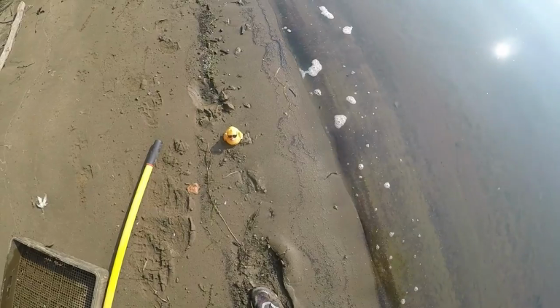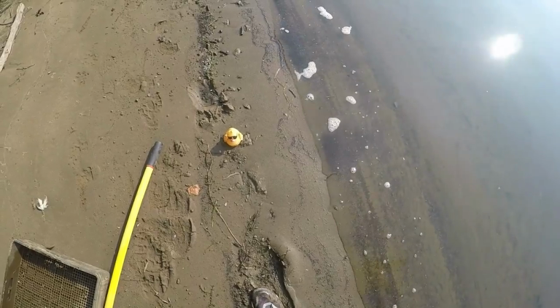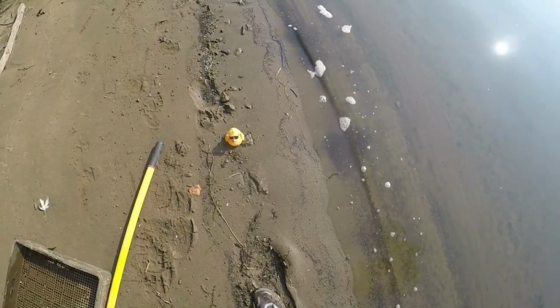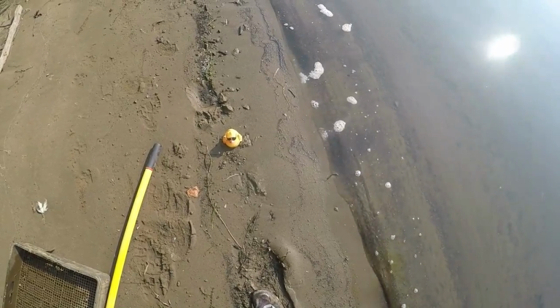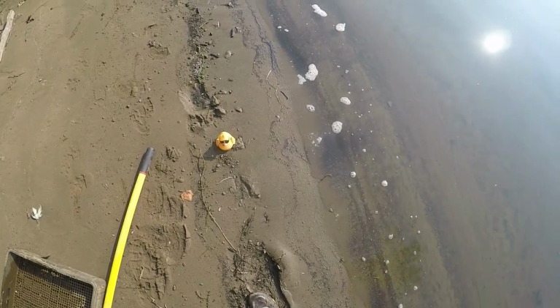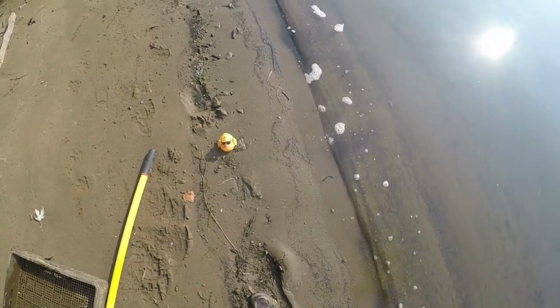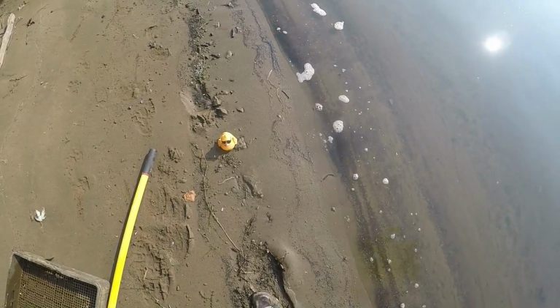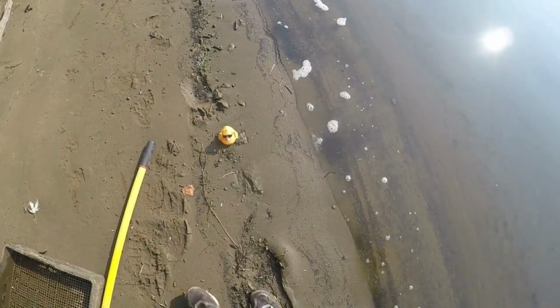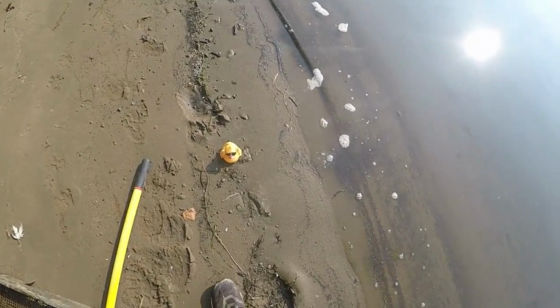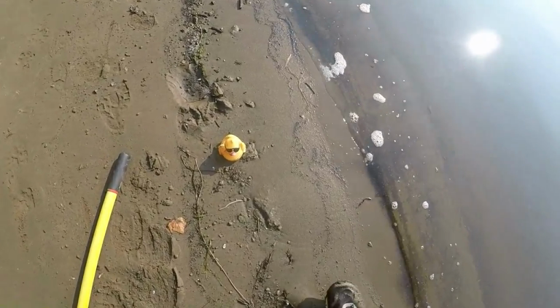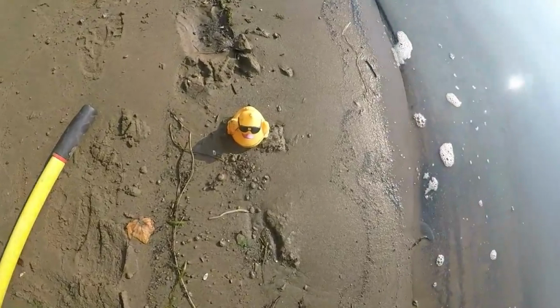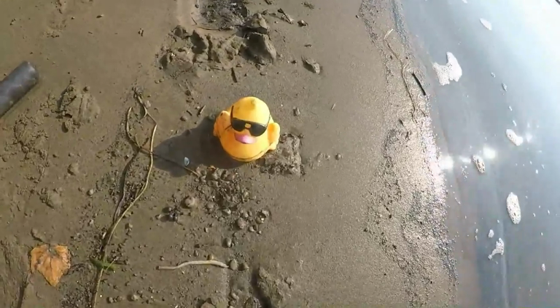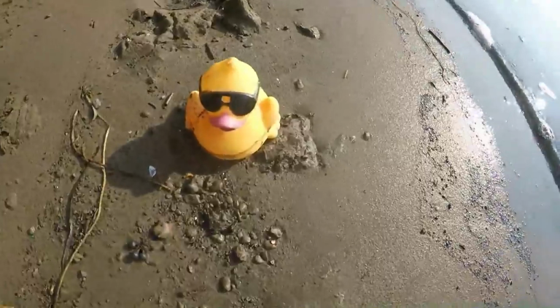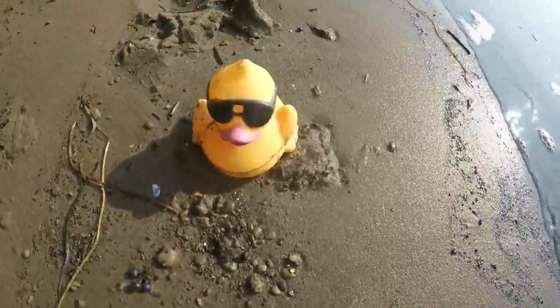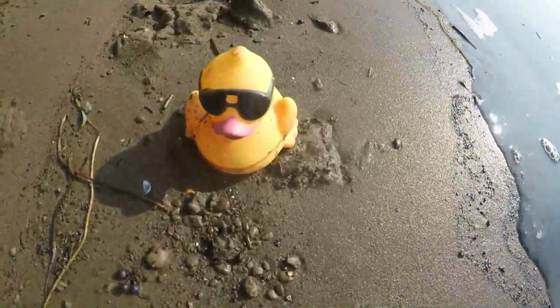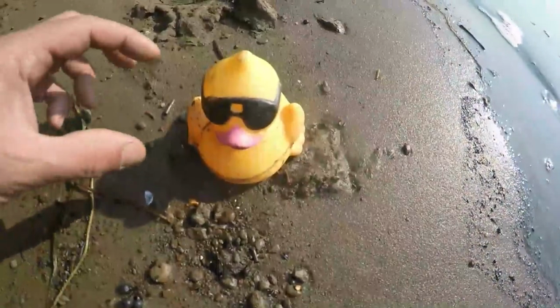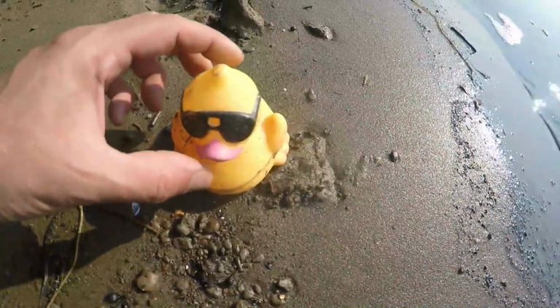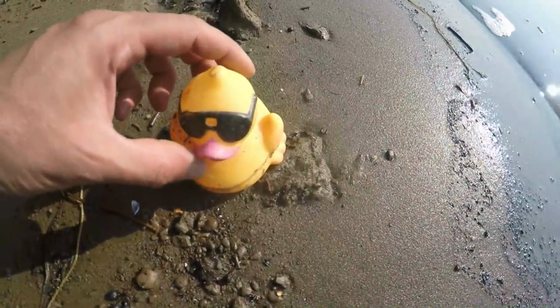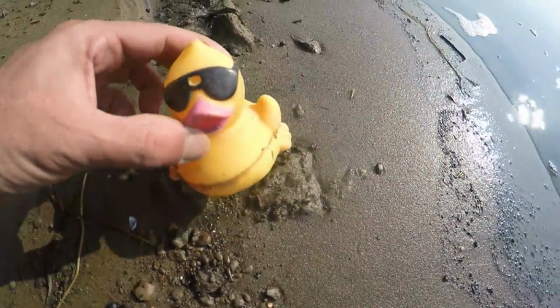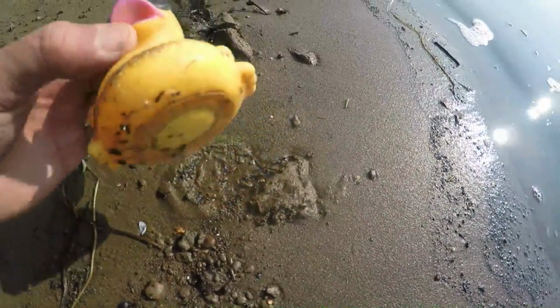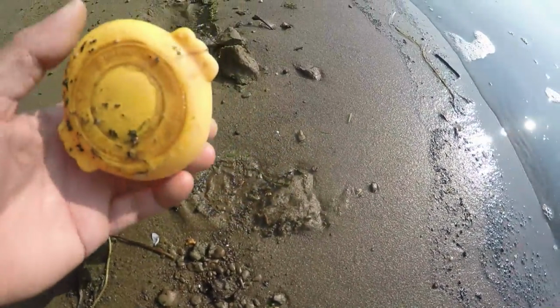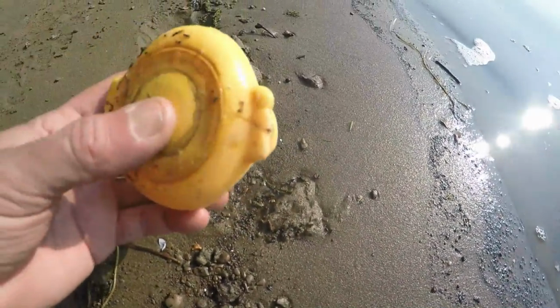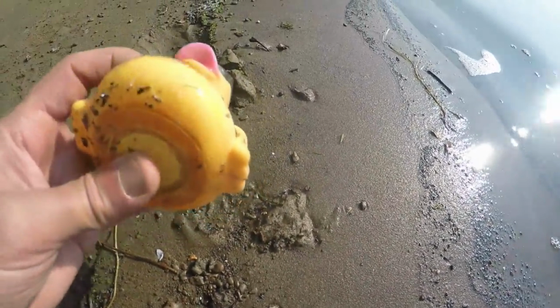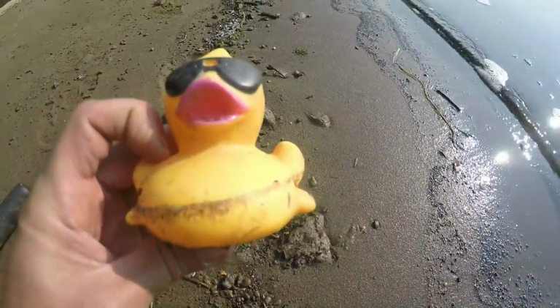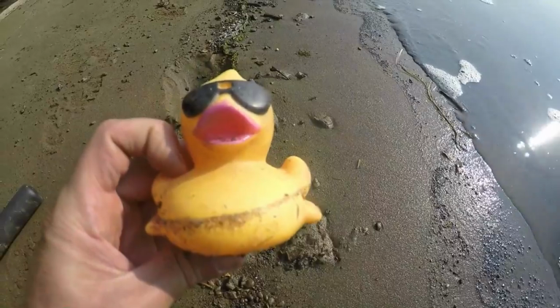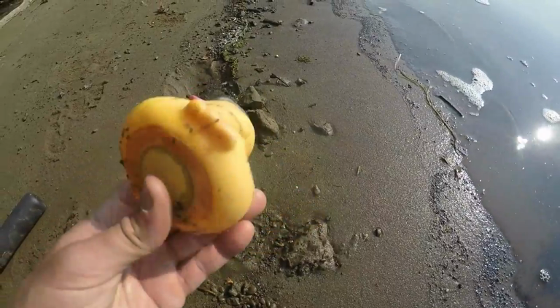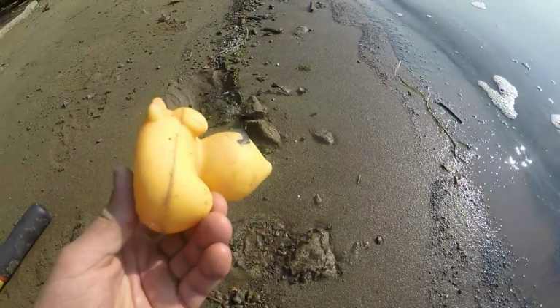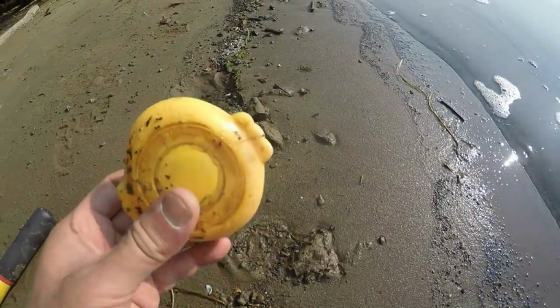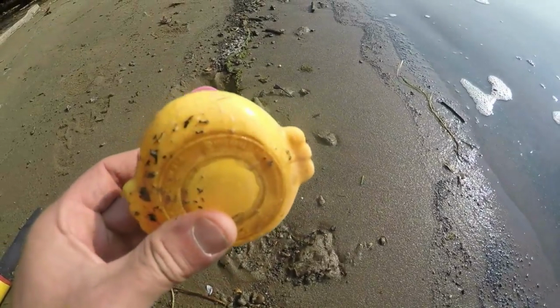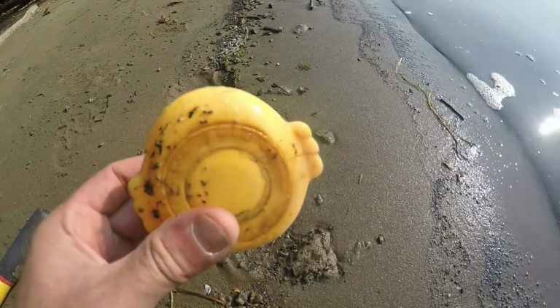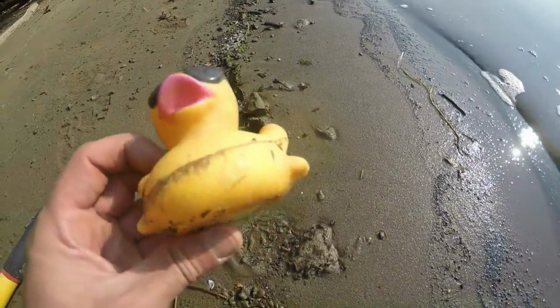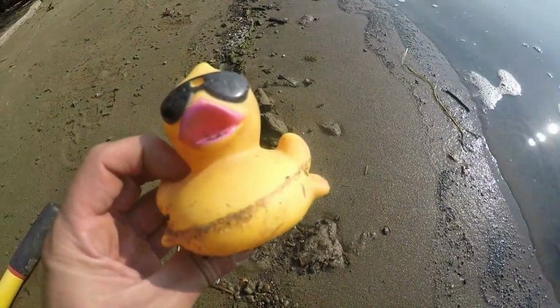Poor little rubber ducky — floated down the river all by himself and washed up and I found him today. You can come home with us, buddy.